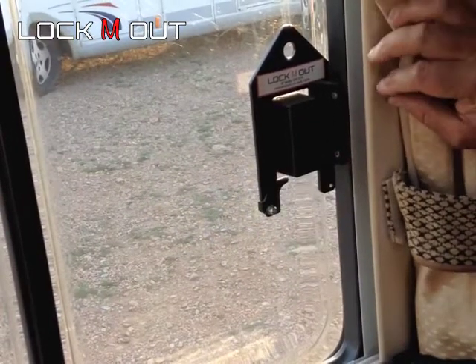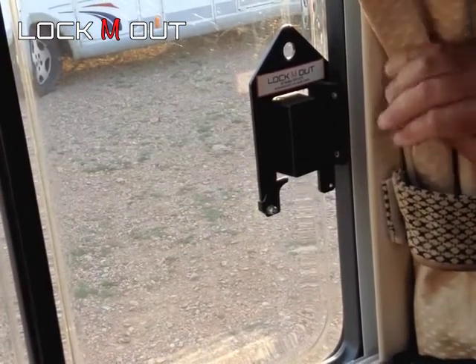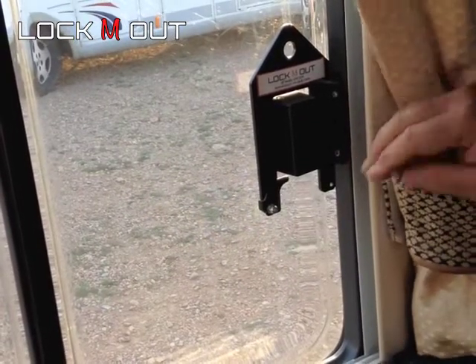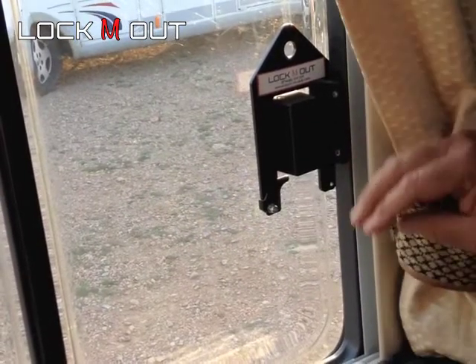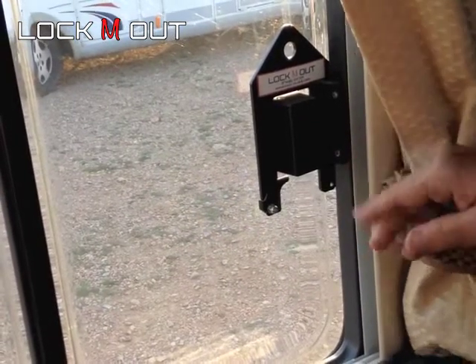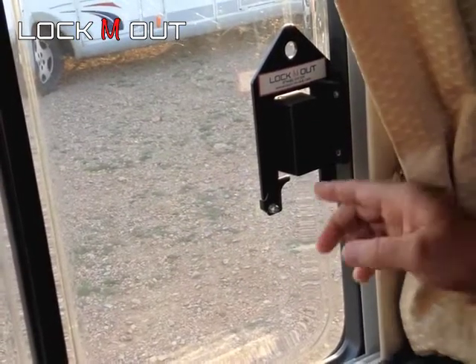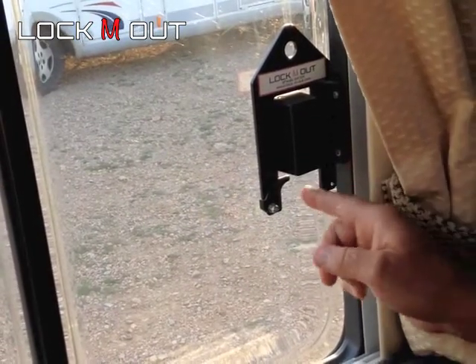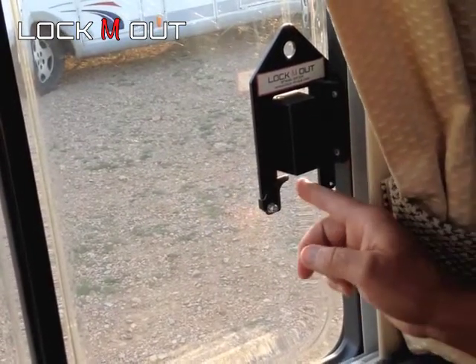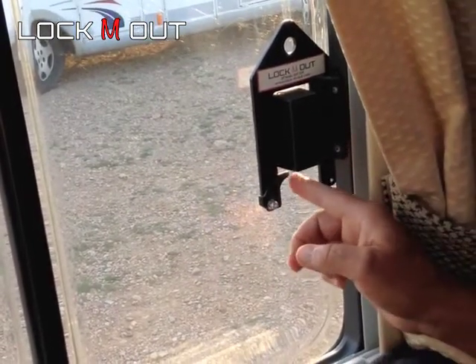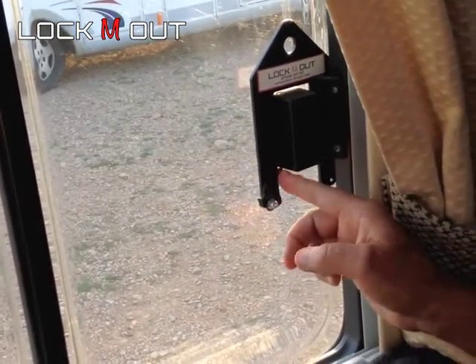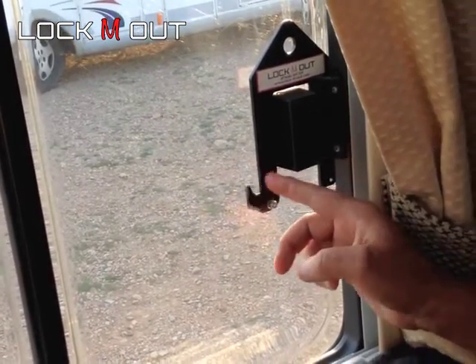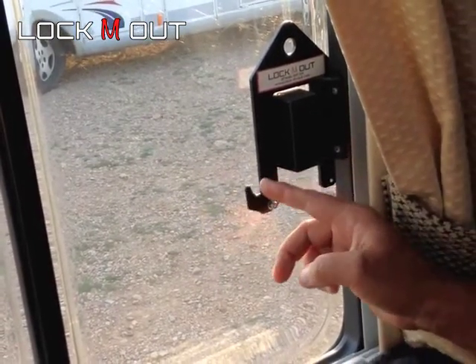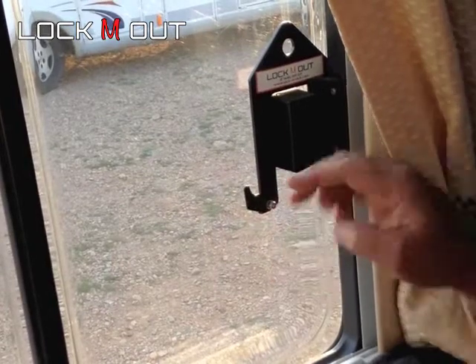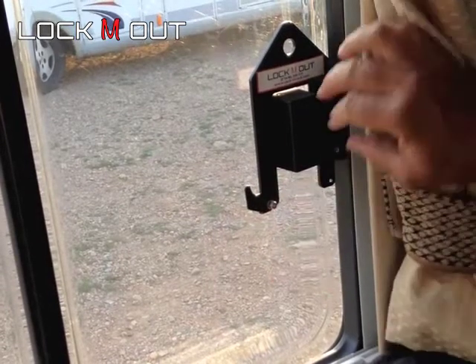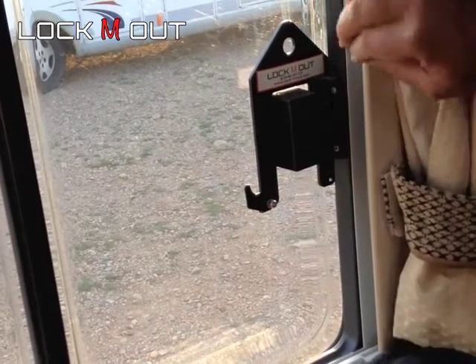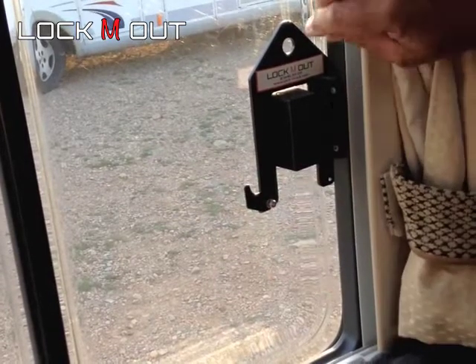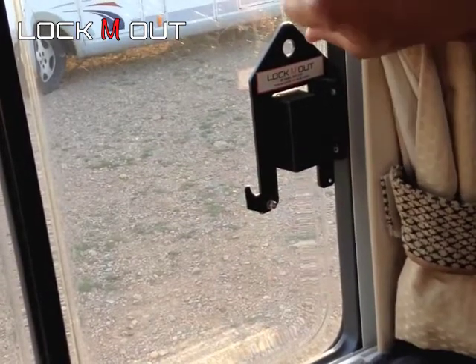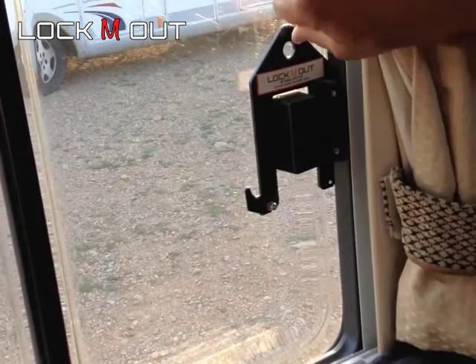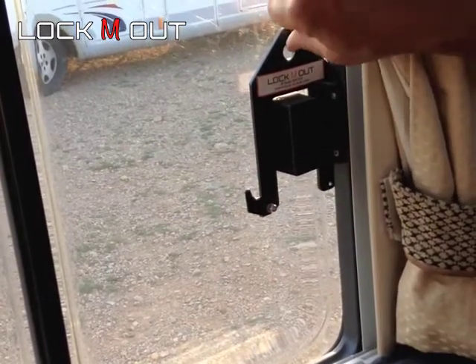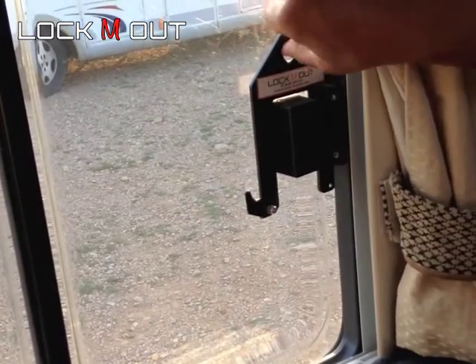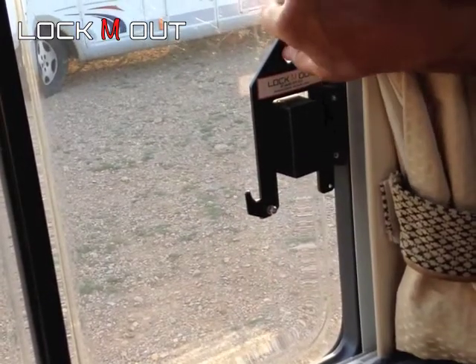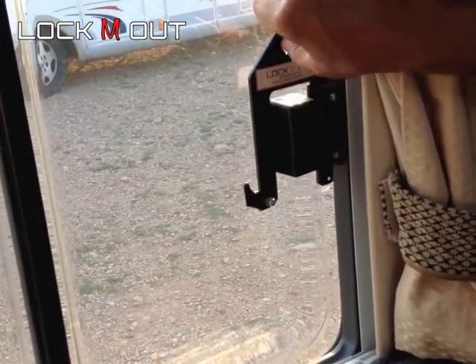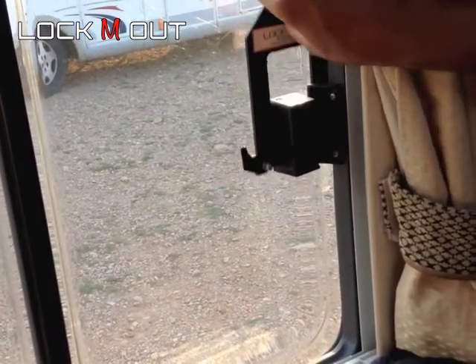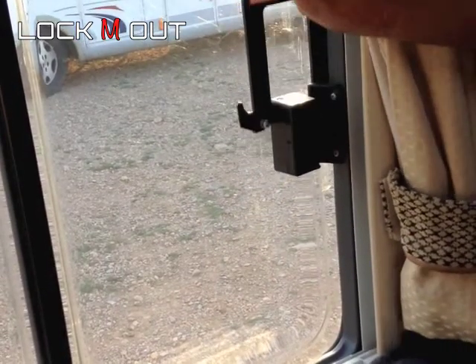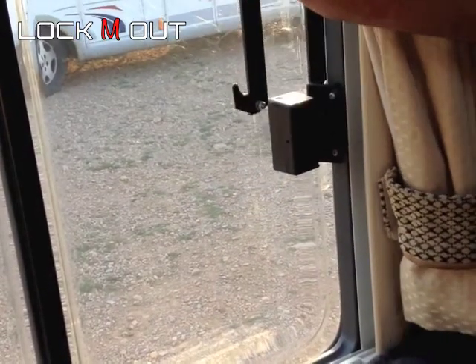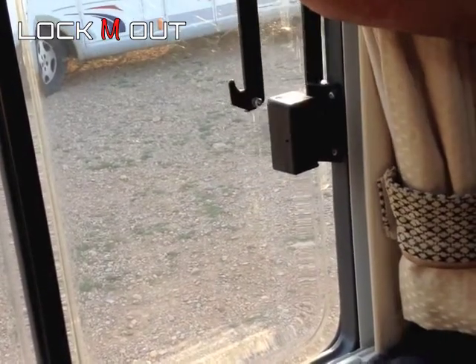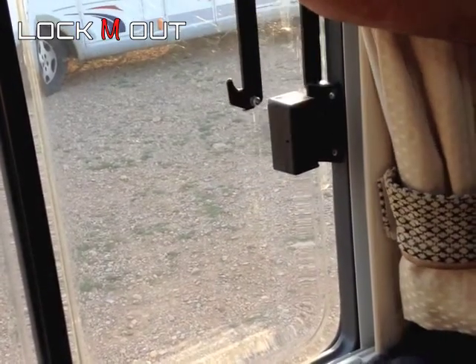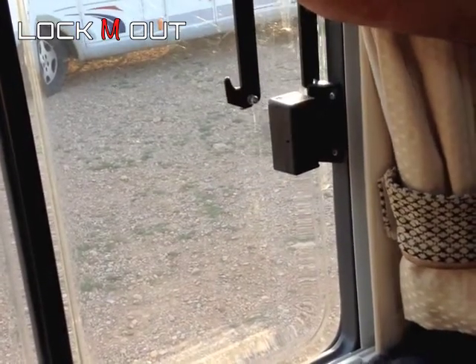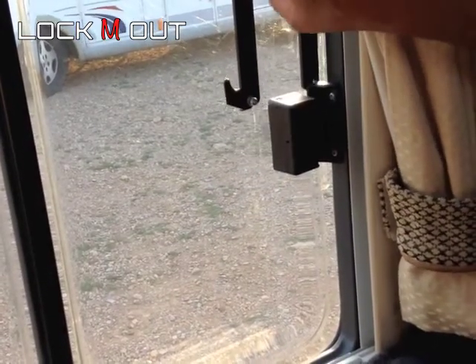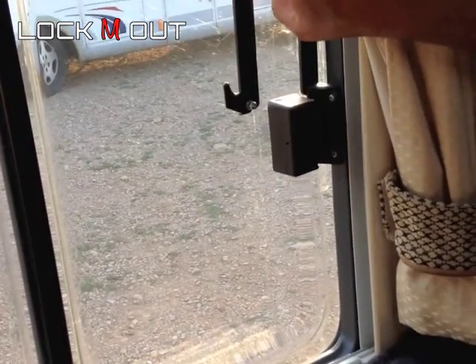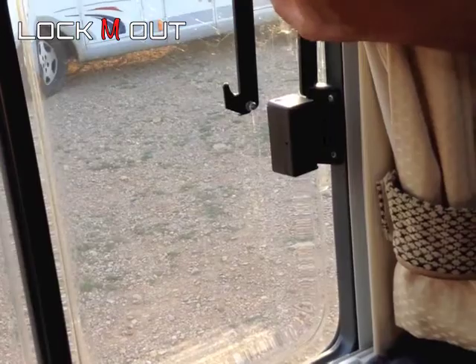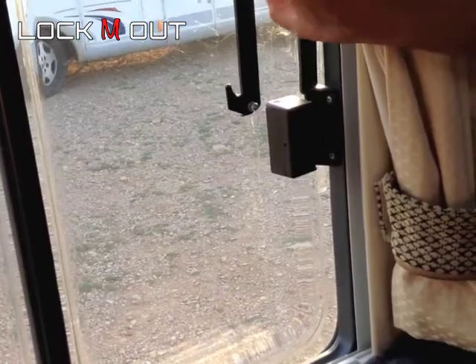To remove it, you just flip this little catch at the bottom and then simply slide it upwards.